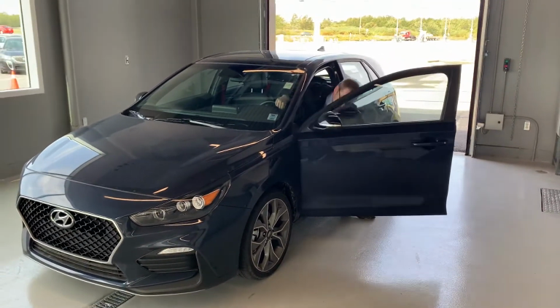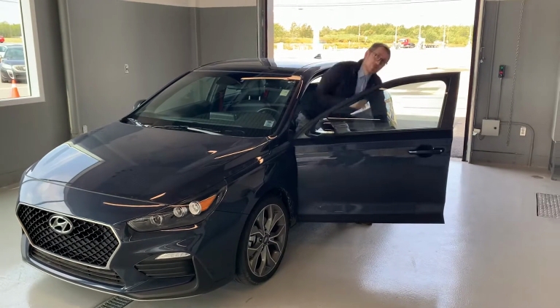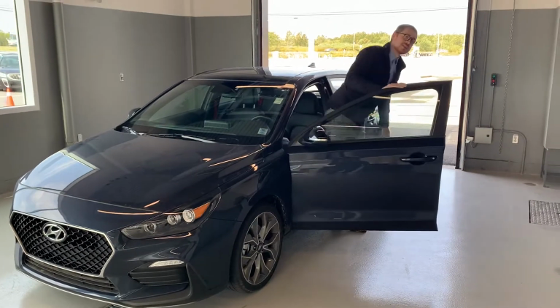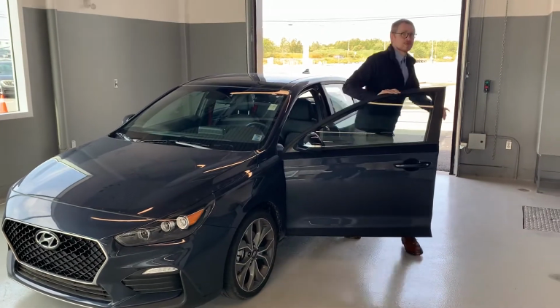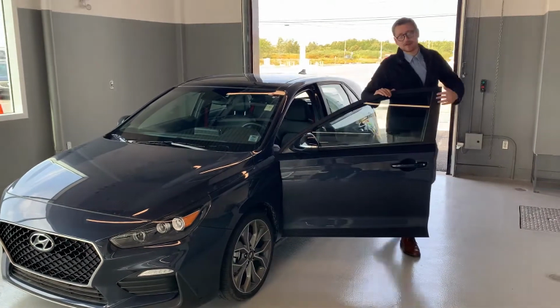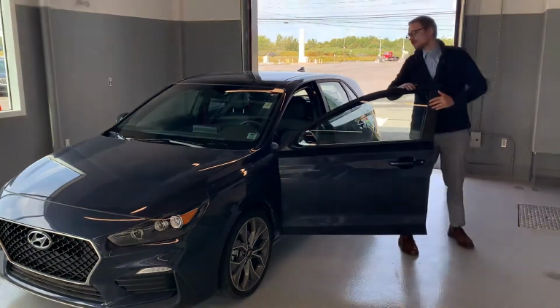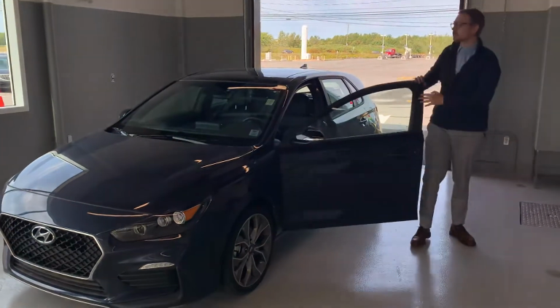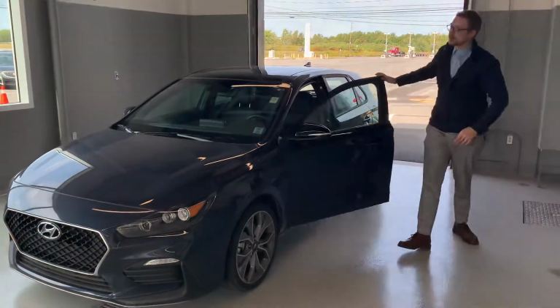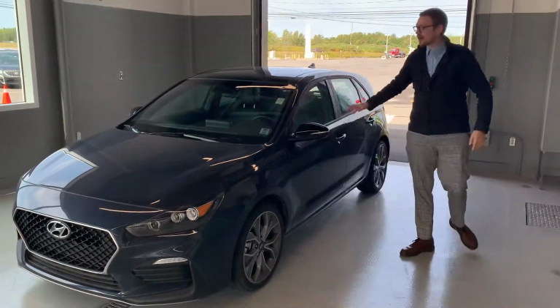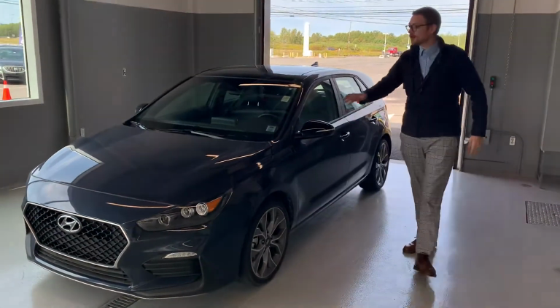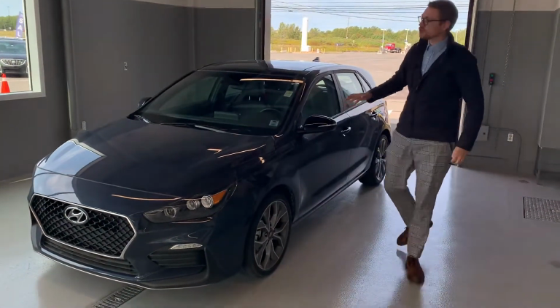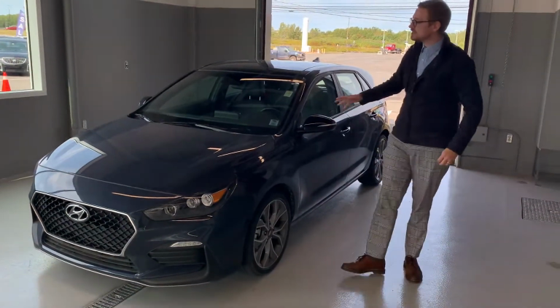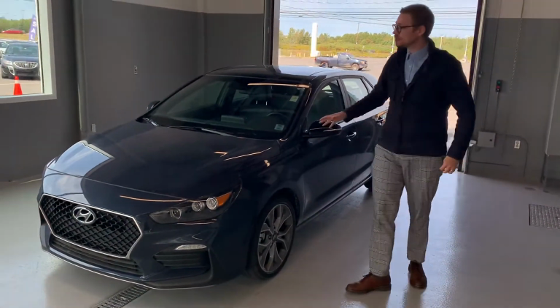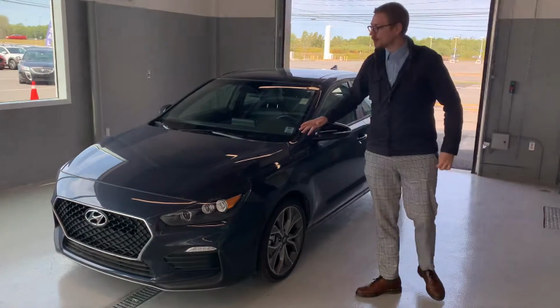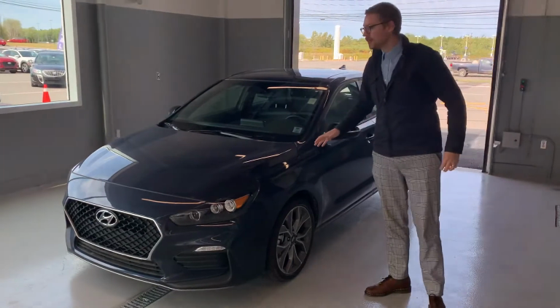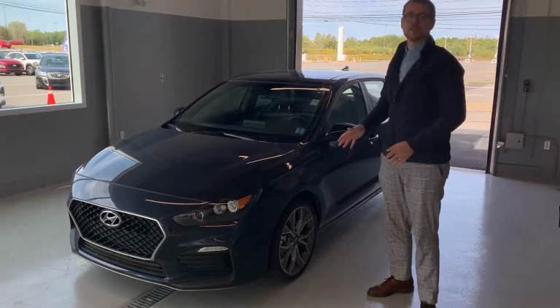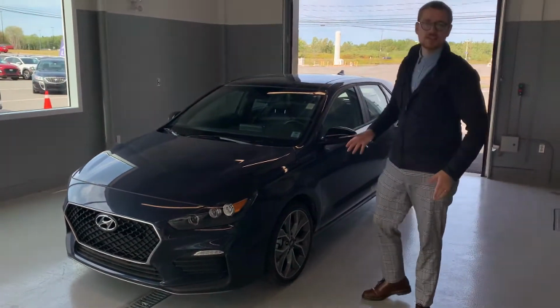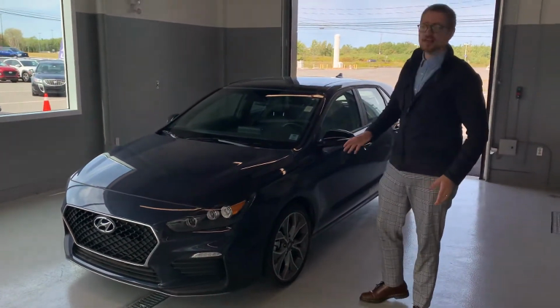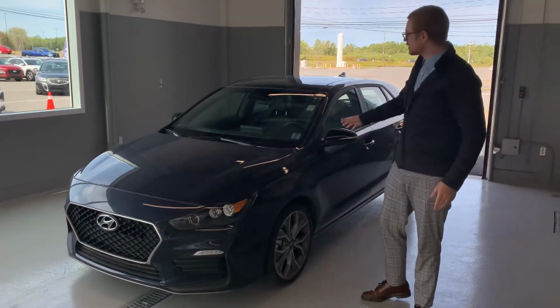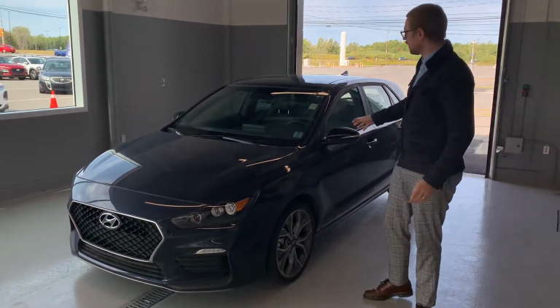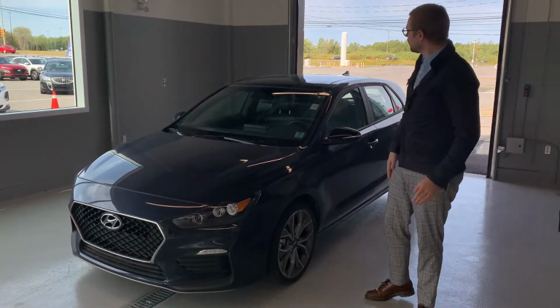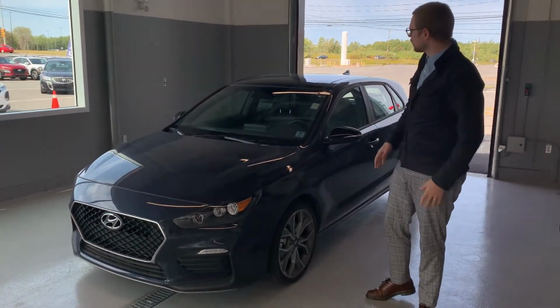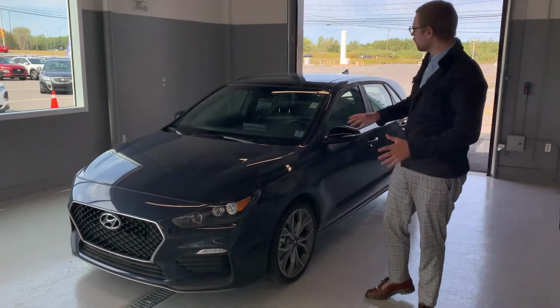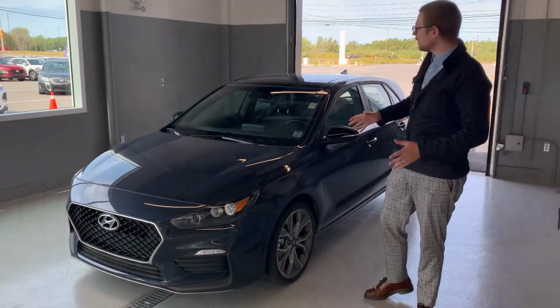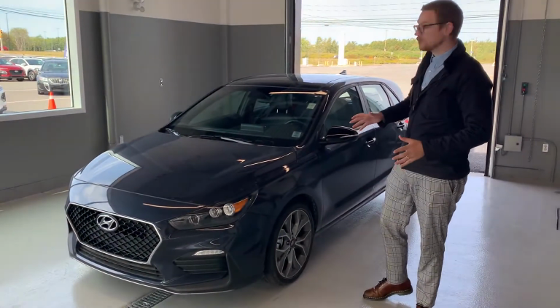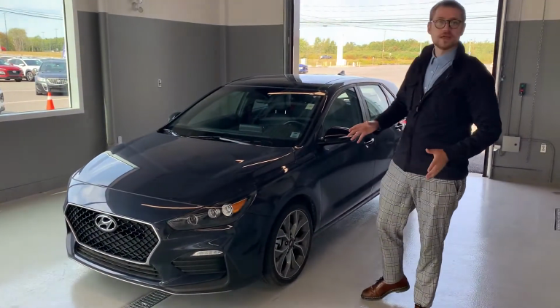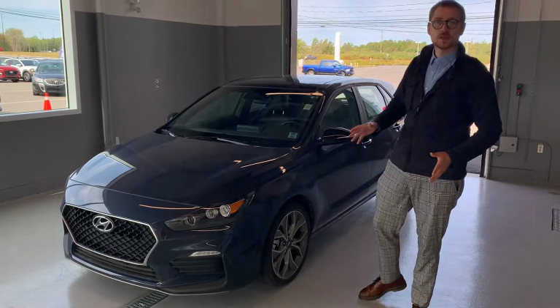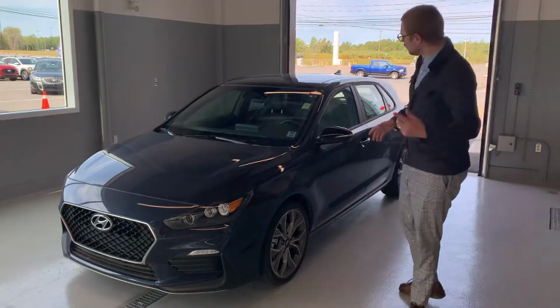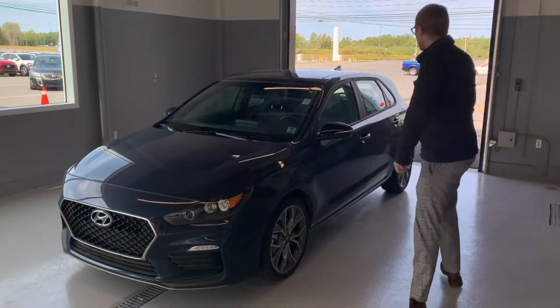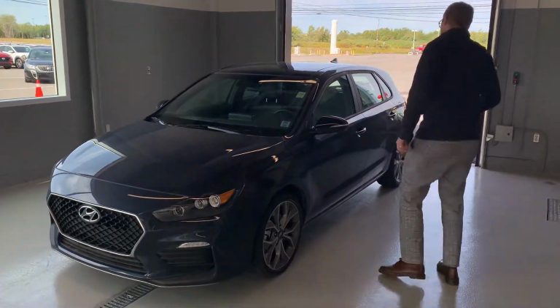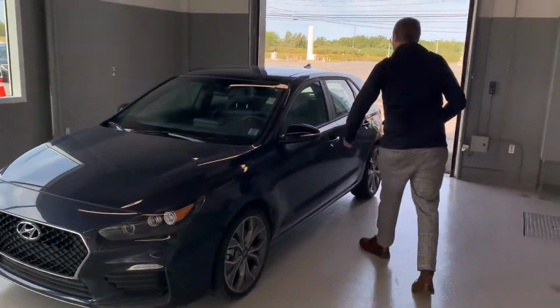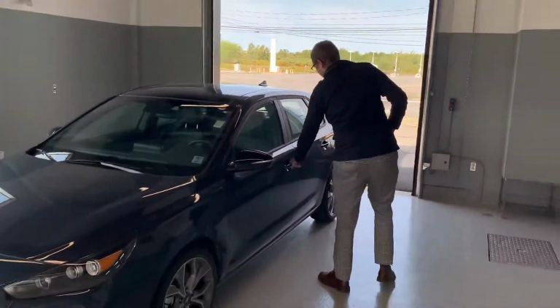Hey everyone, this is Nick from Bruce Hyundai. Today I want to show you this brand new Volantri GT we just got in. It's not just any GT — it is the N-Line. There's a ton of great exclusive features to it. Come and have a look at the interior here.